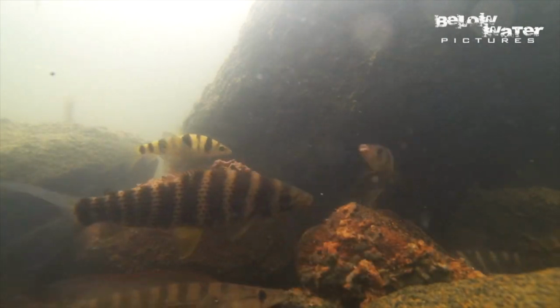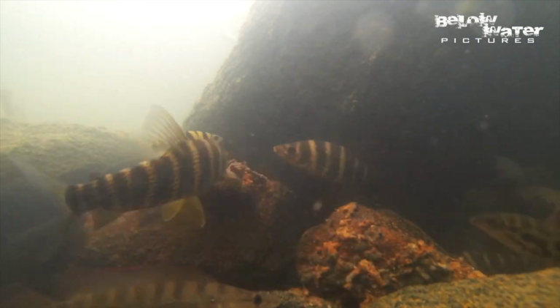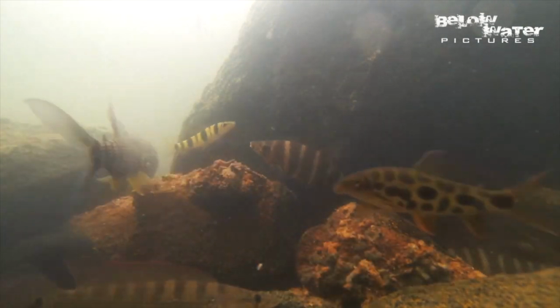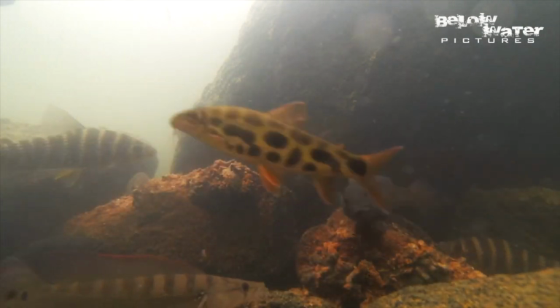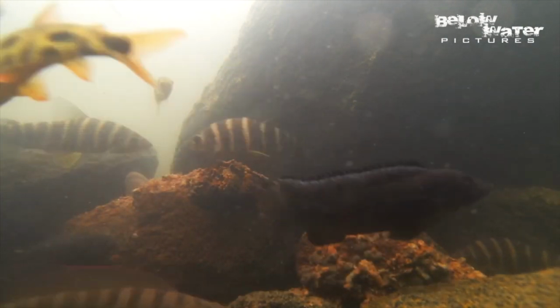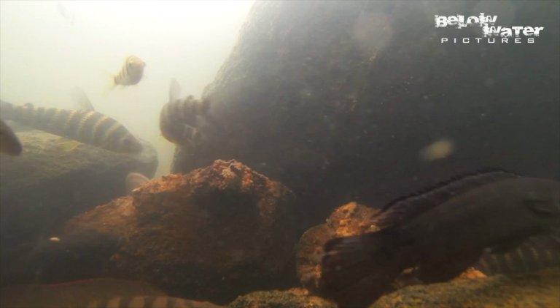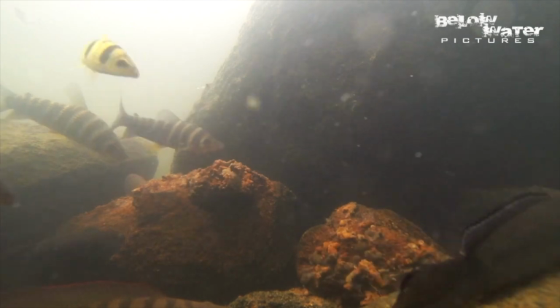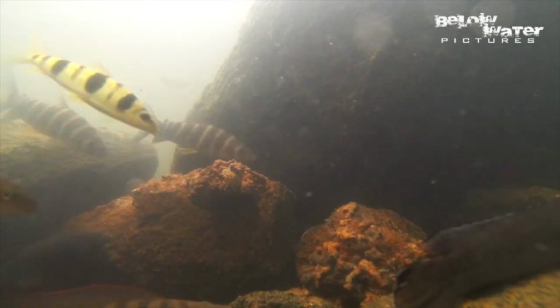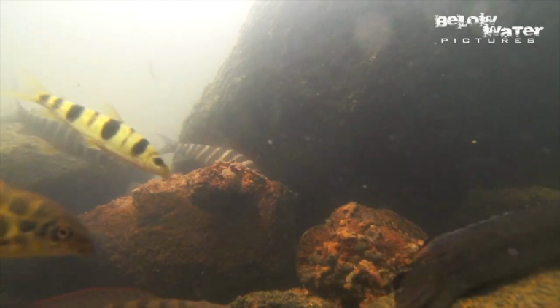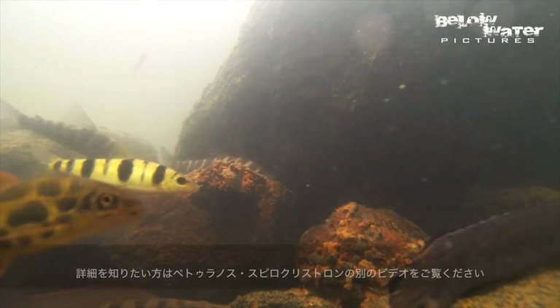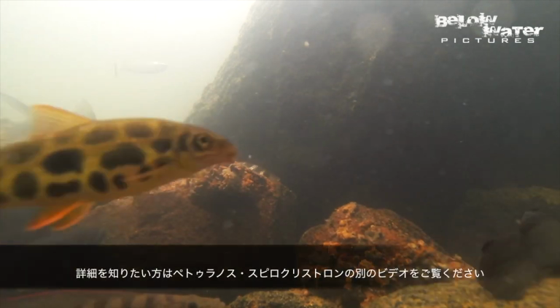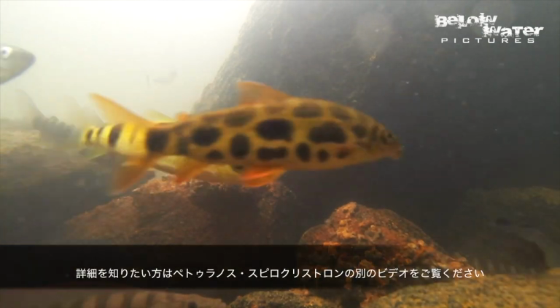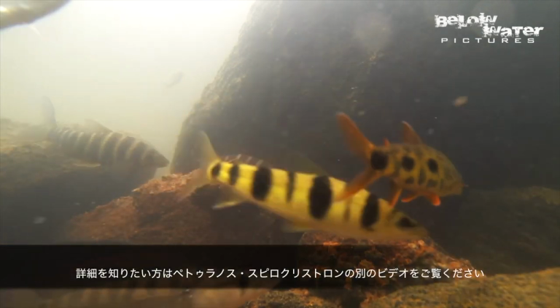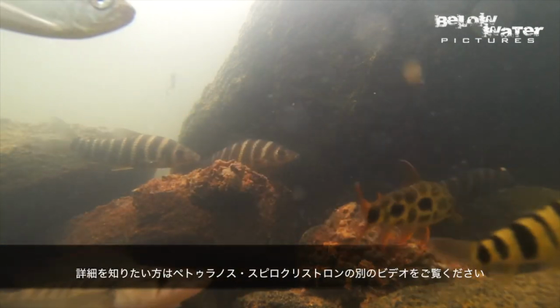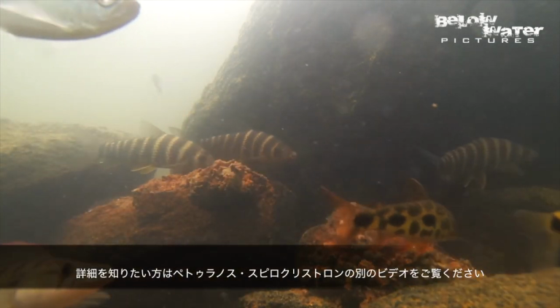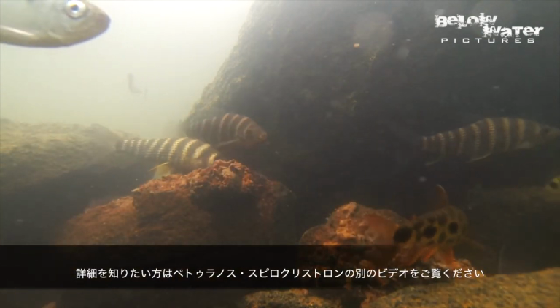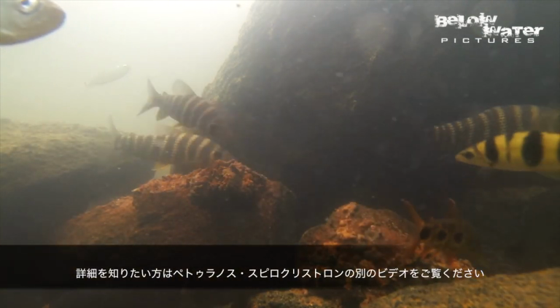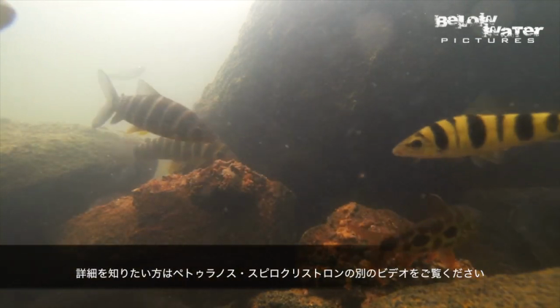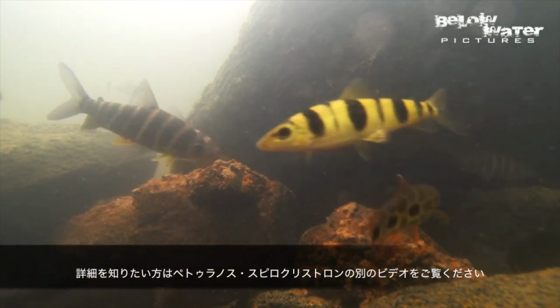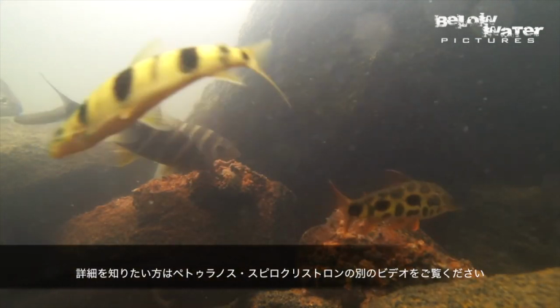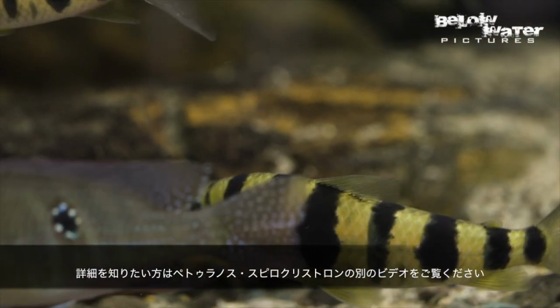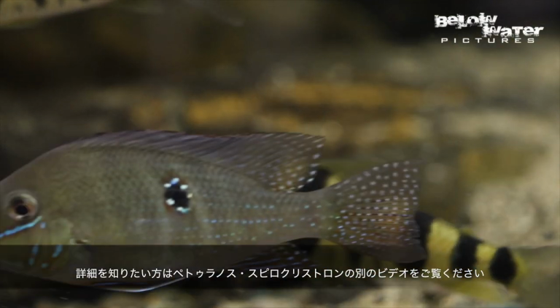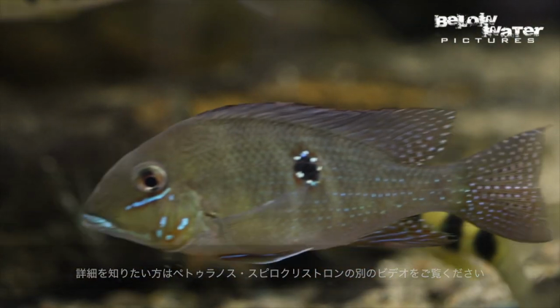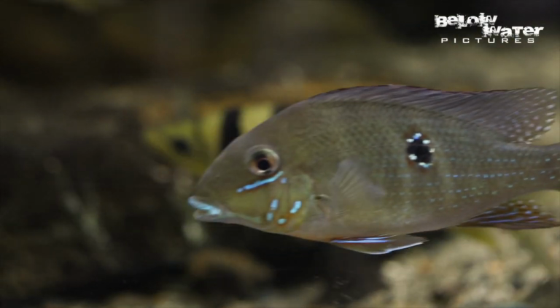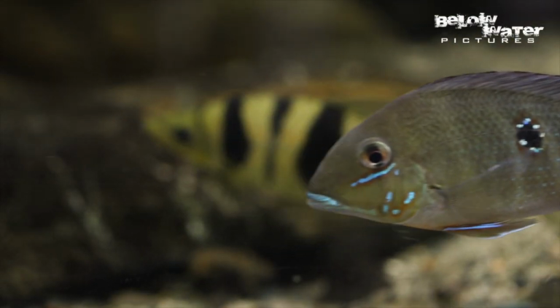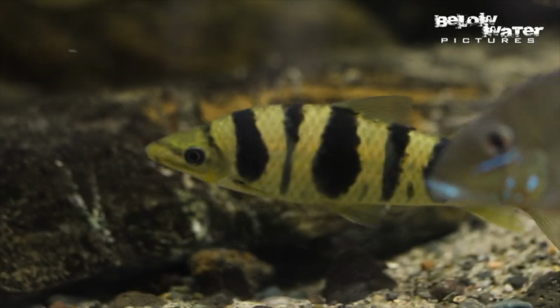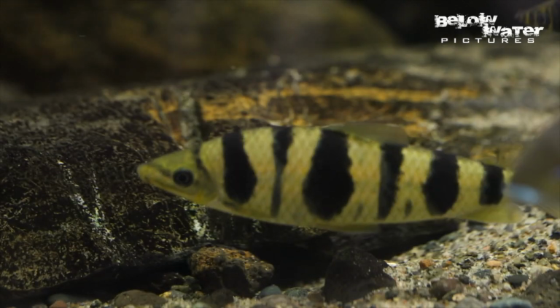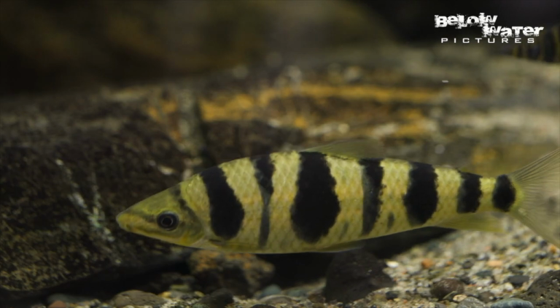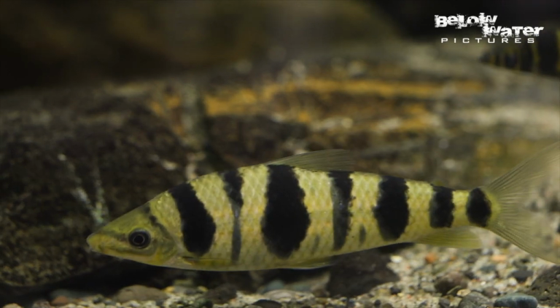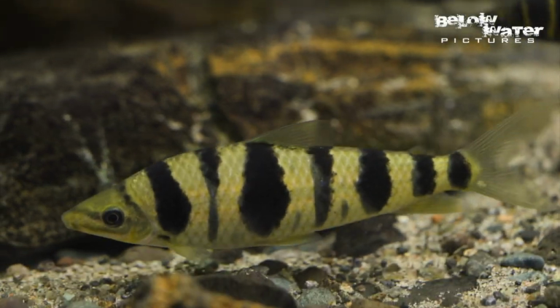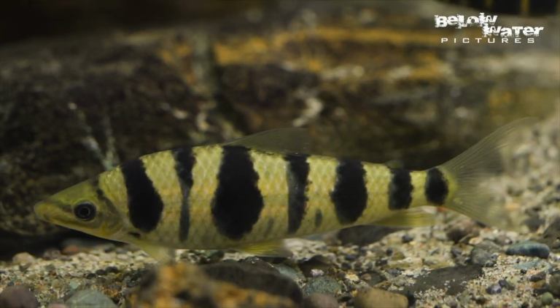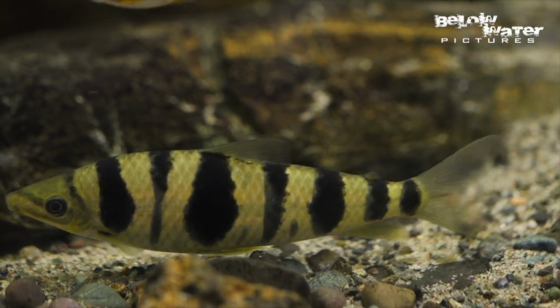We have another profile for Petulanos spiloclystron that is more detailed, so there's a link in the description, or it should just play after this video.